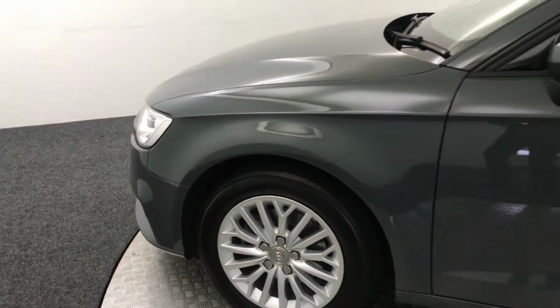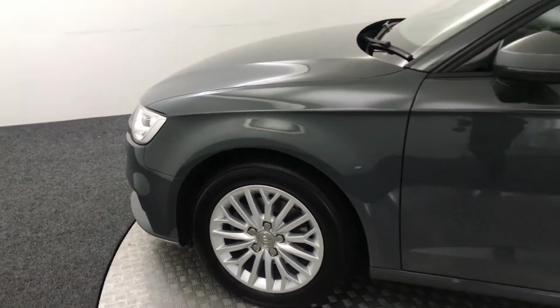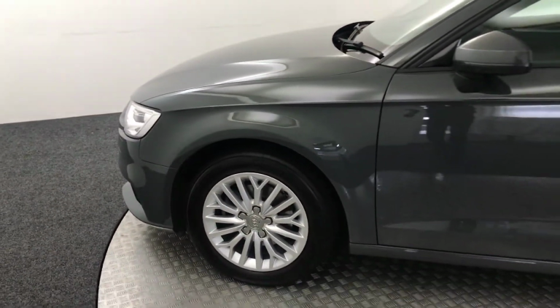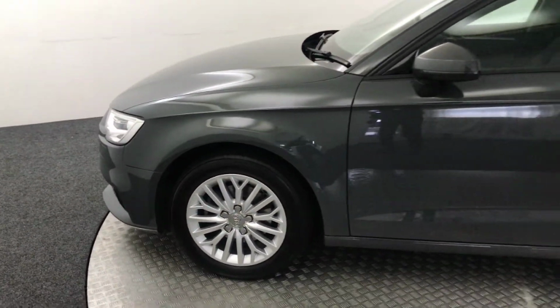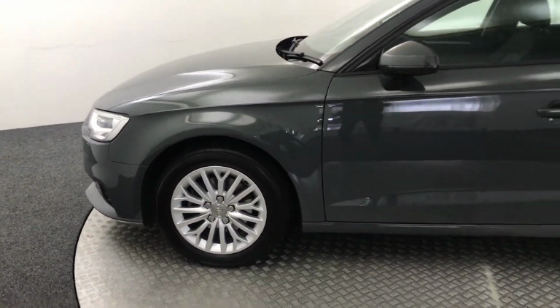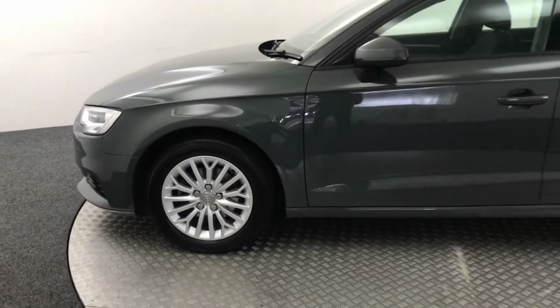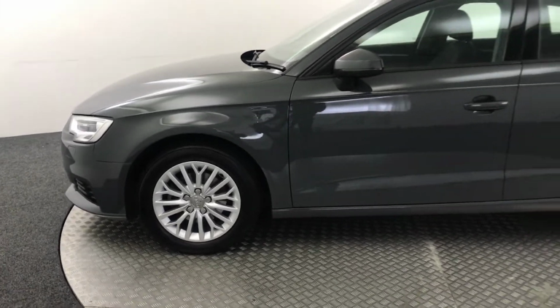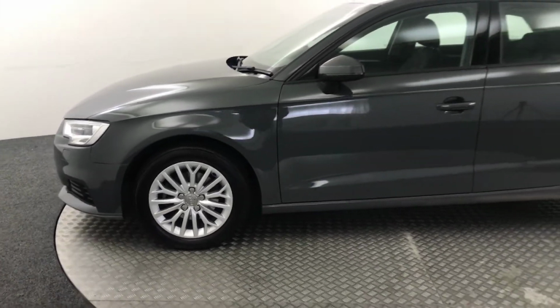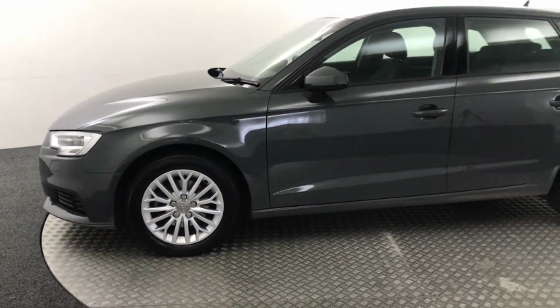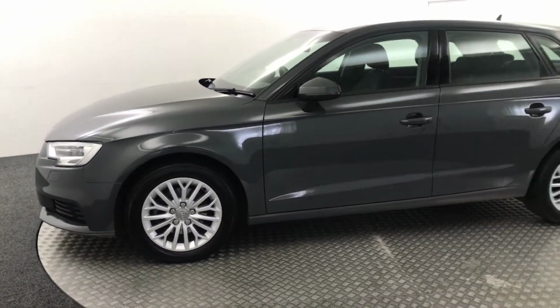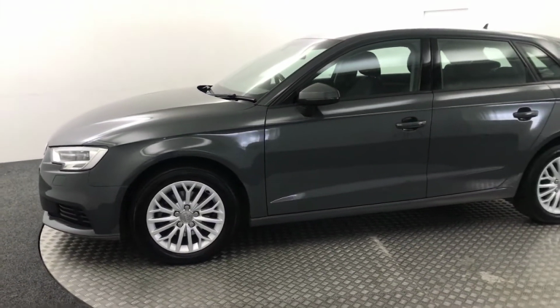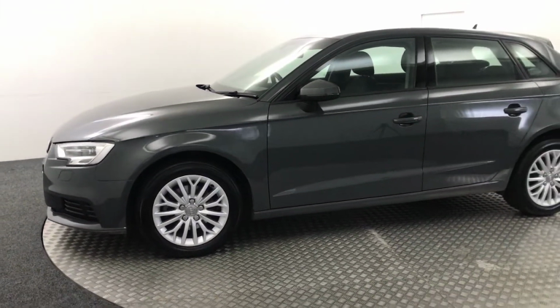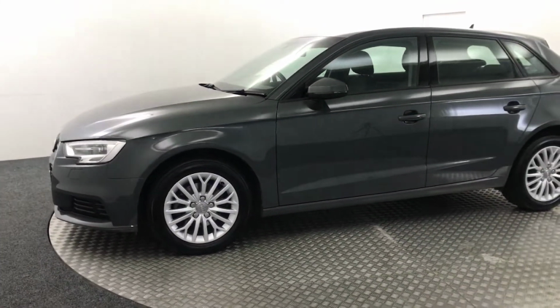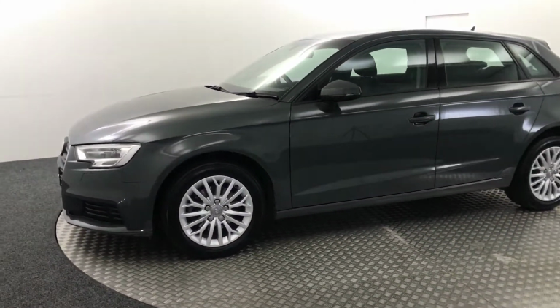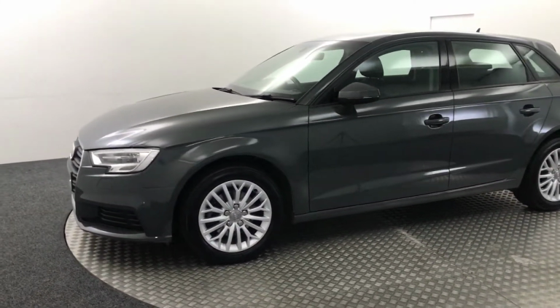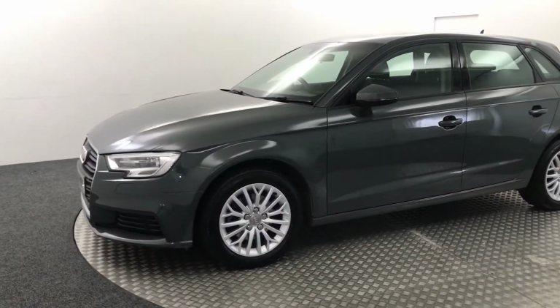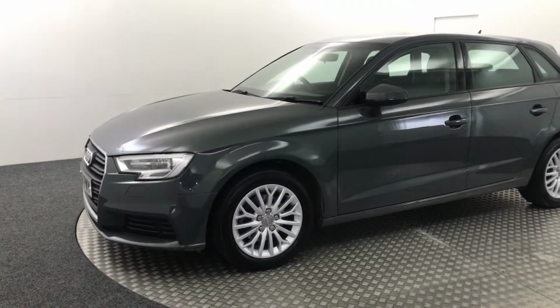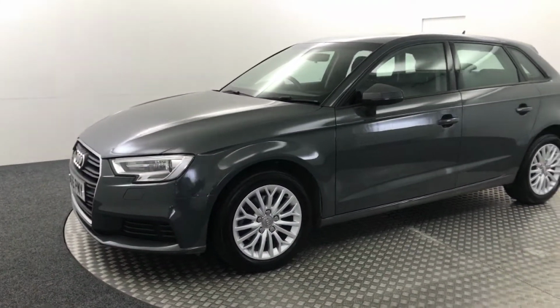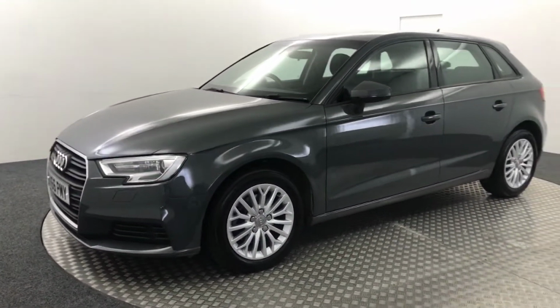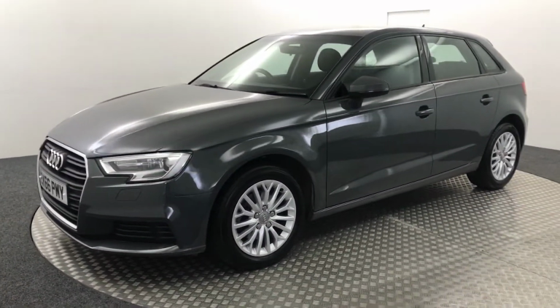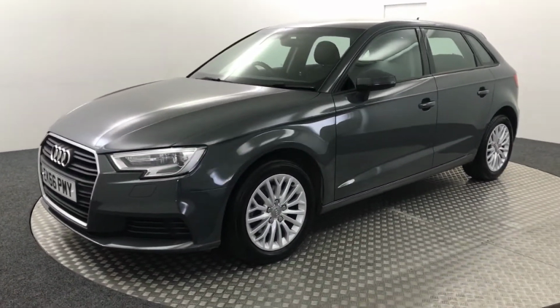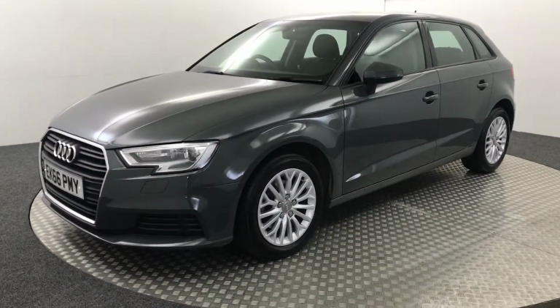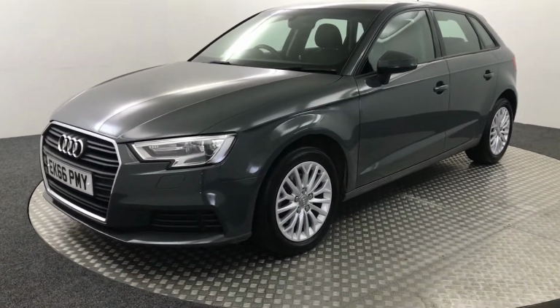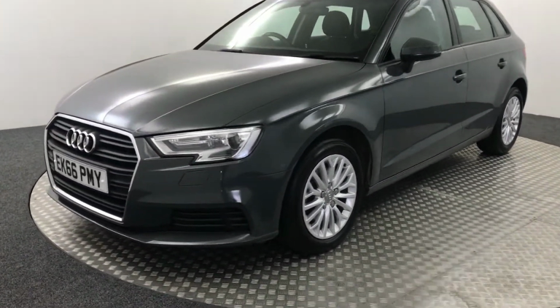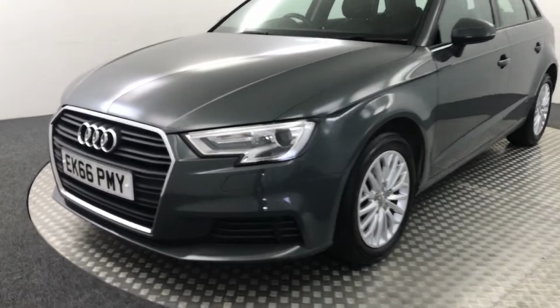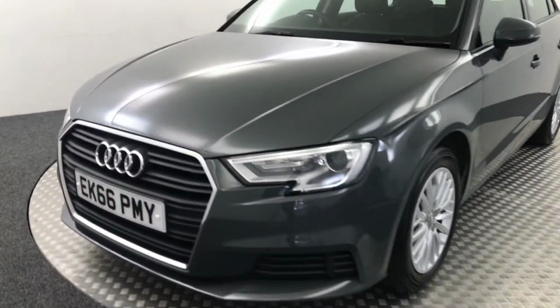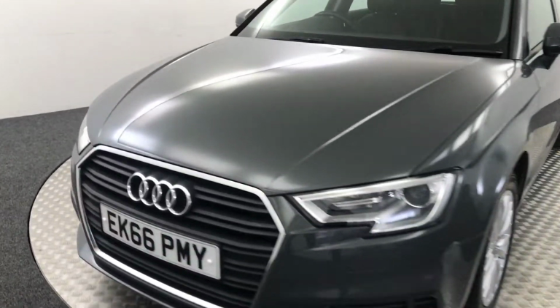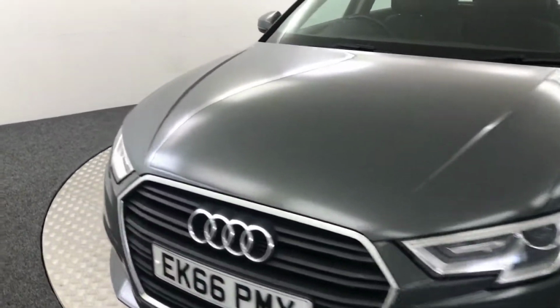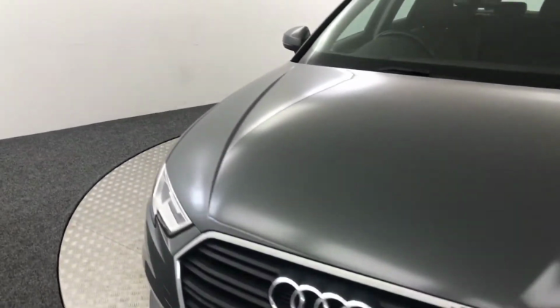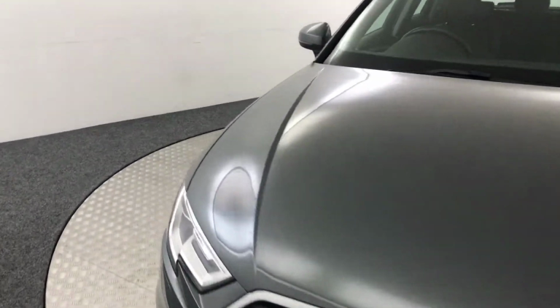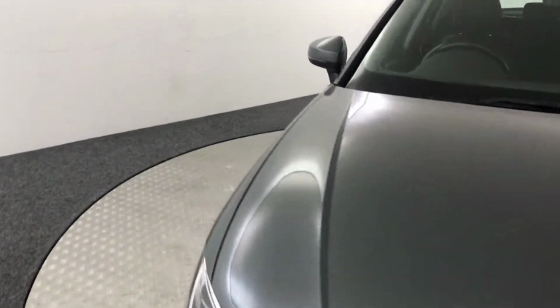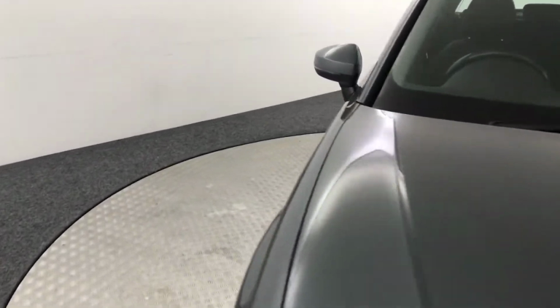So it's had two previous keepers, all the handbooks are present, and it's got two keys with it as well. Let's jump inside and I'll quickly show you in there.